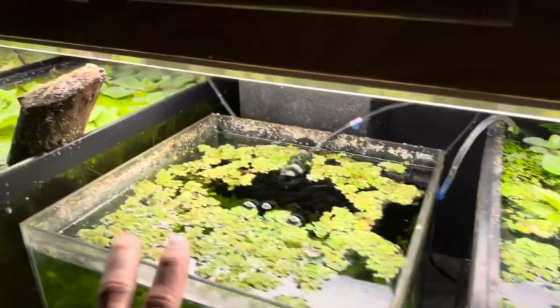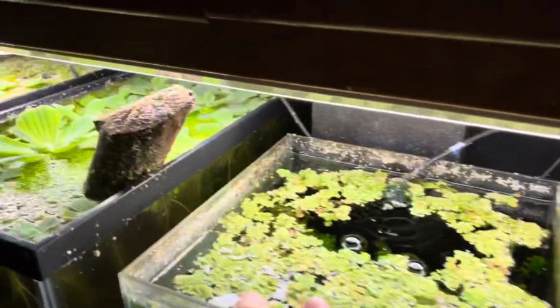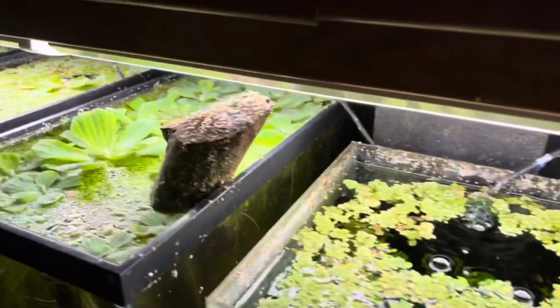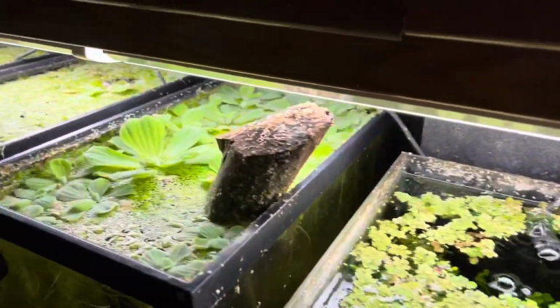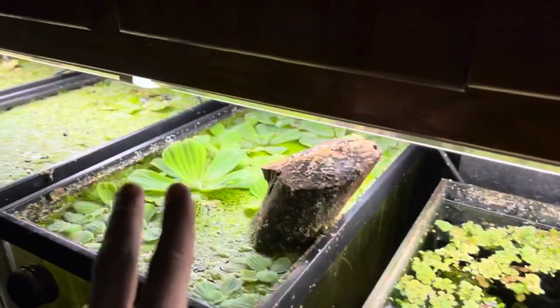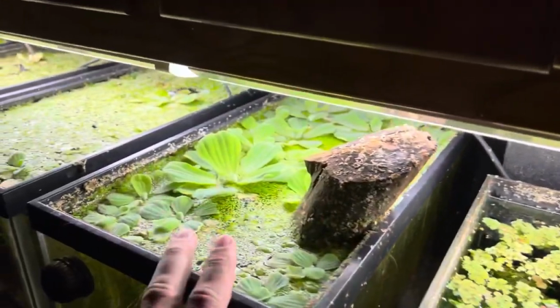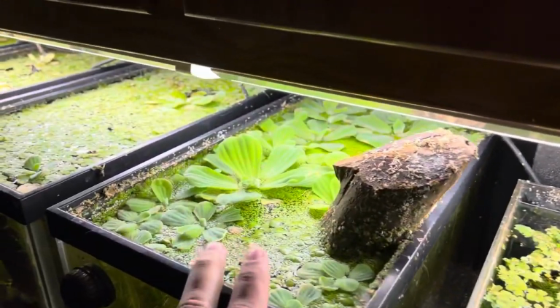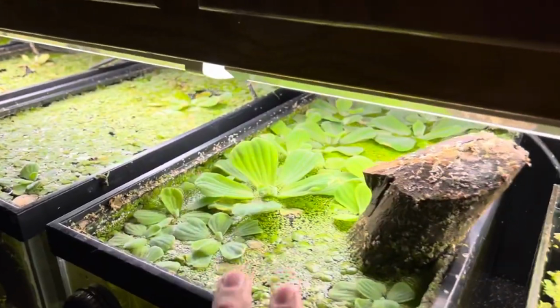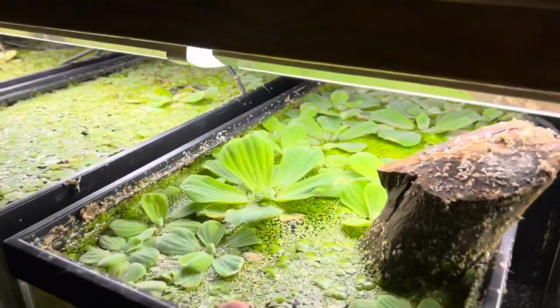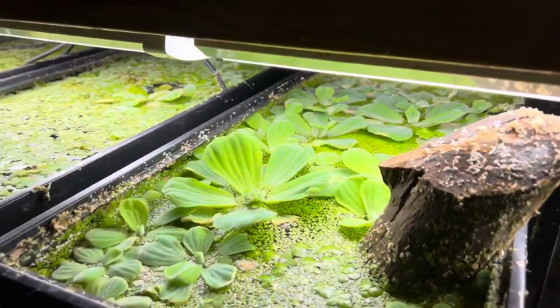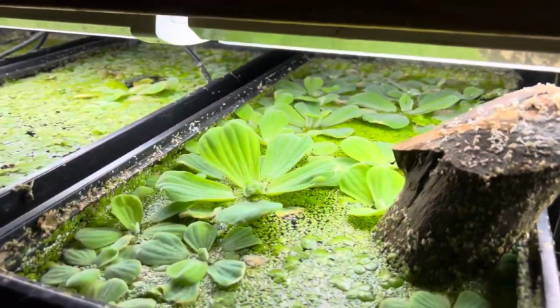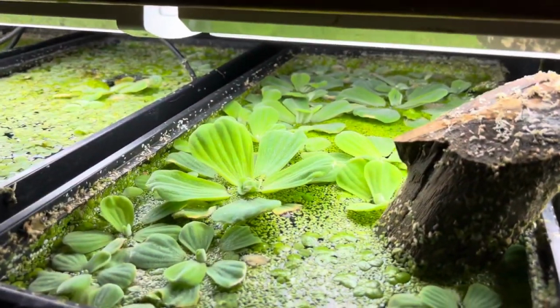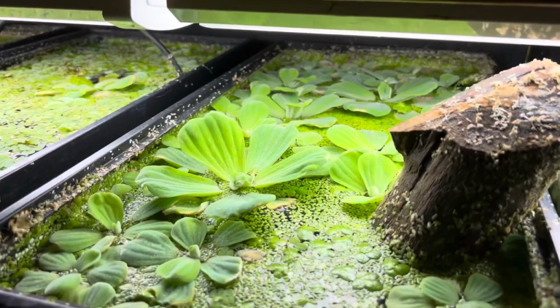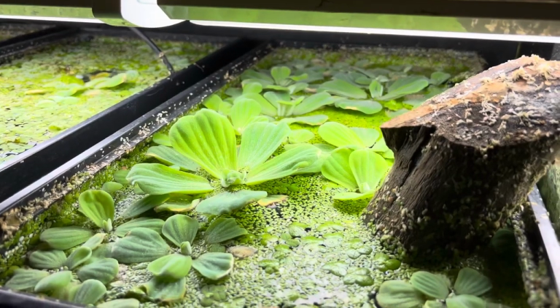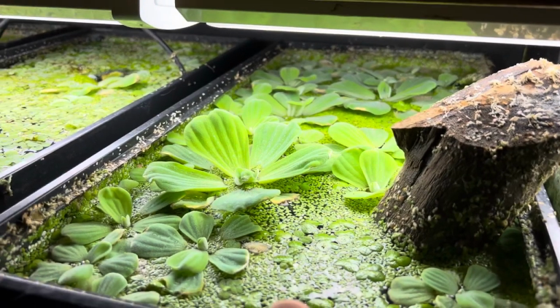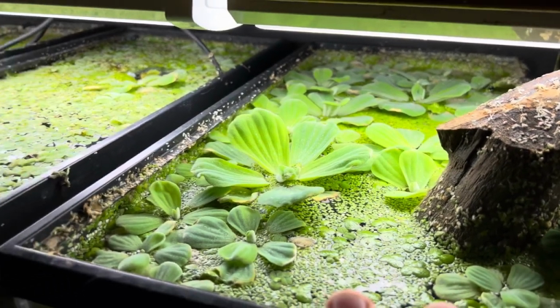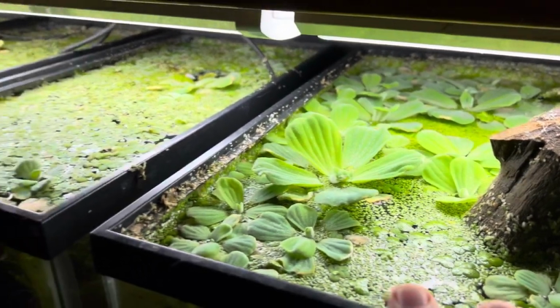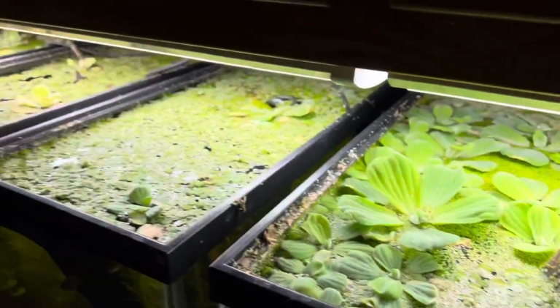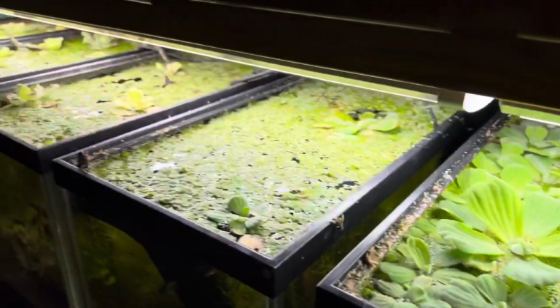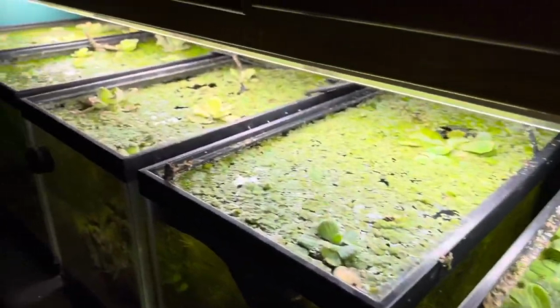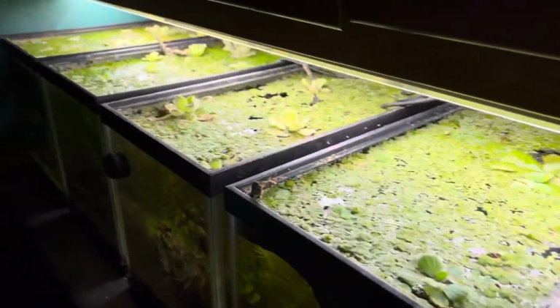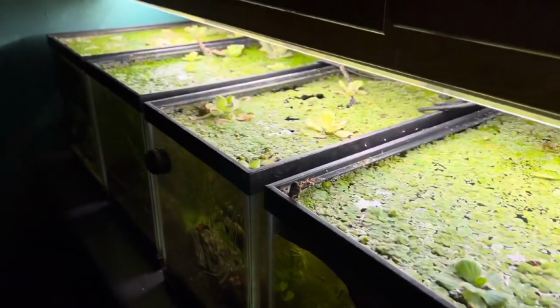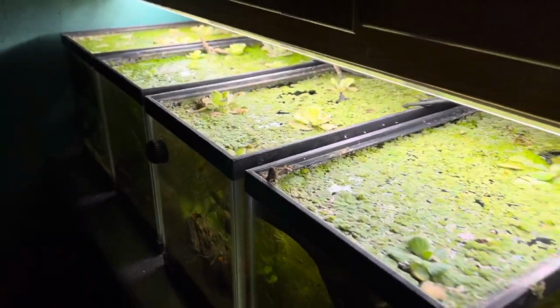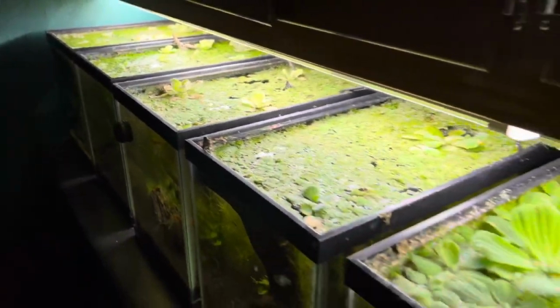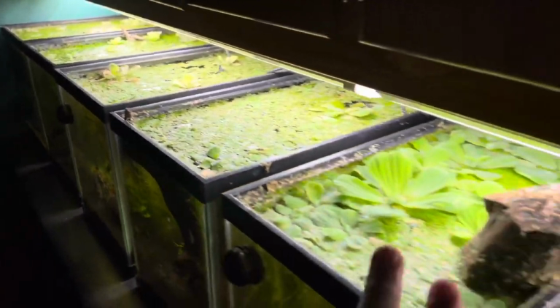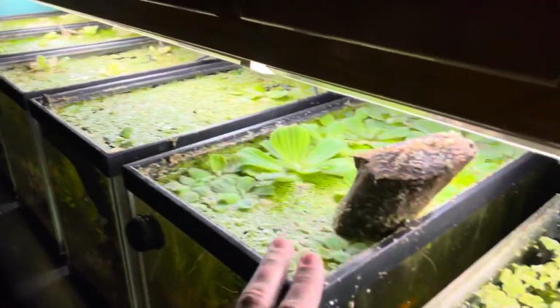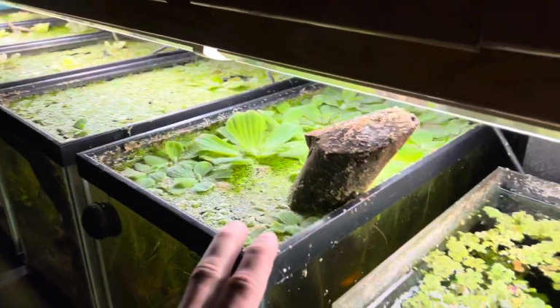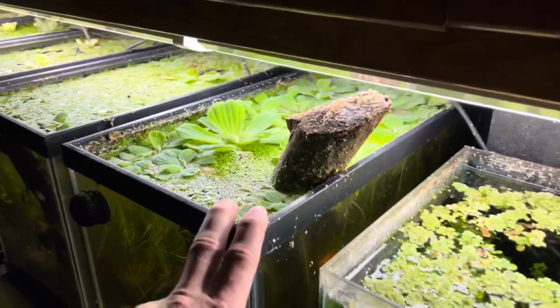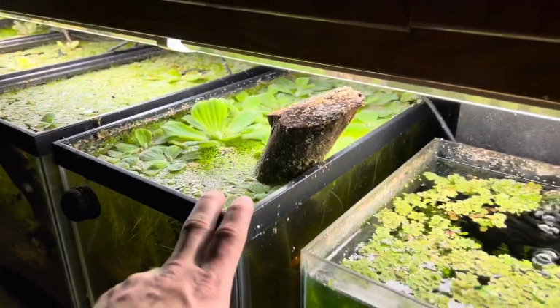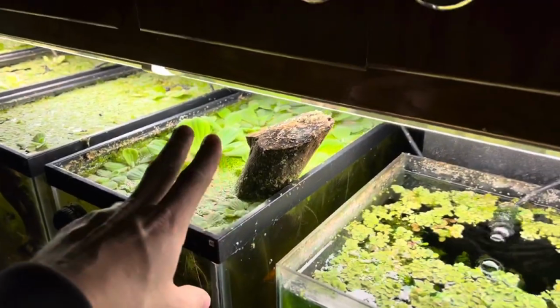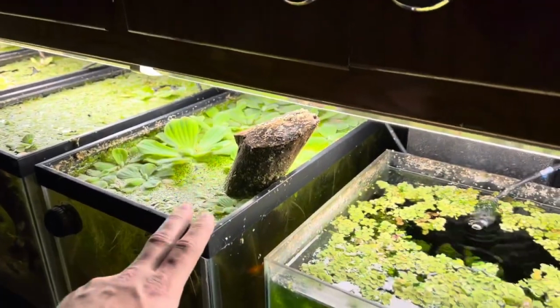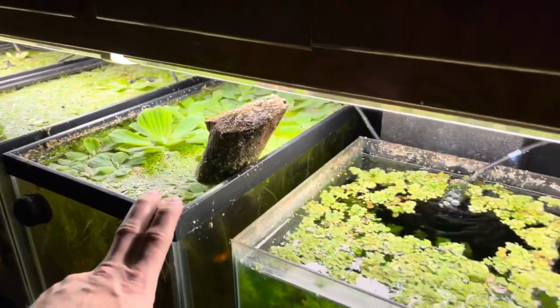Same with water lettuce, frogbit — they love stagnant waters. As you can see none of this water is moving, and if you're going to be using a hang-on-the-back filter it's not going to work.